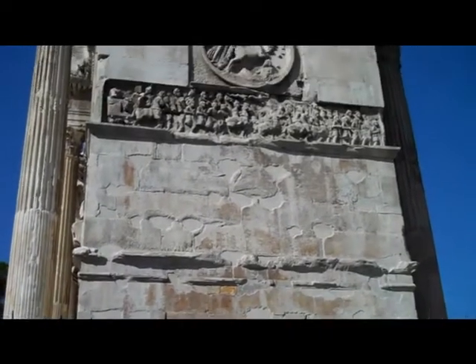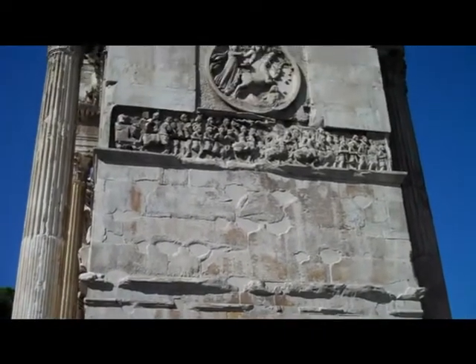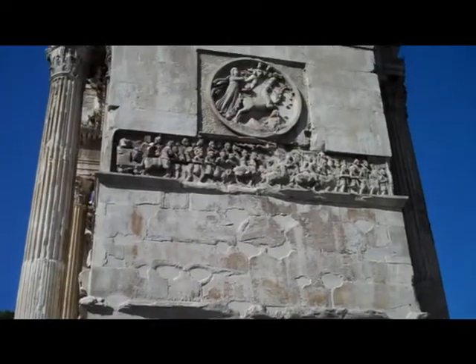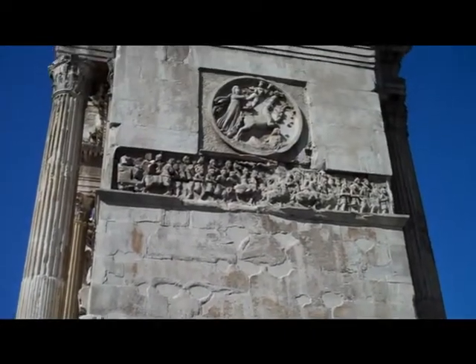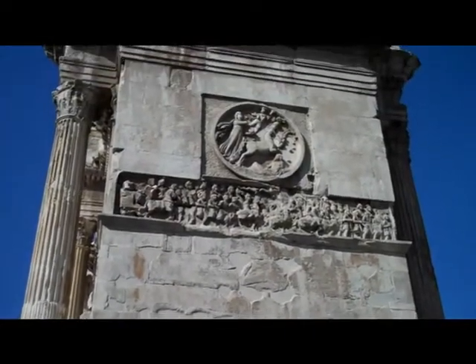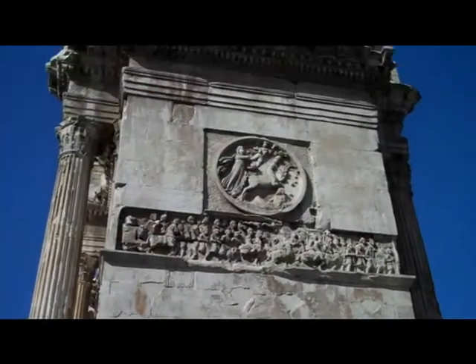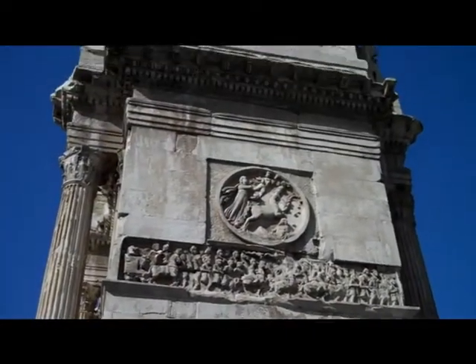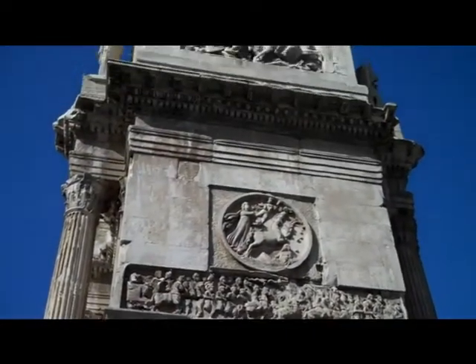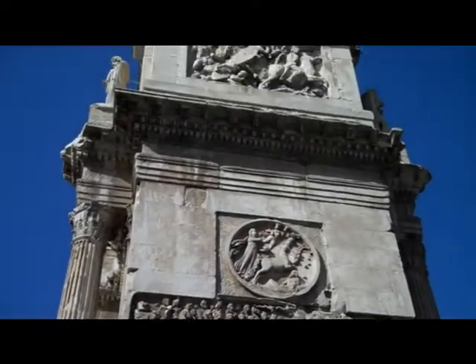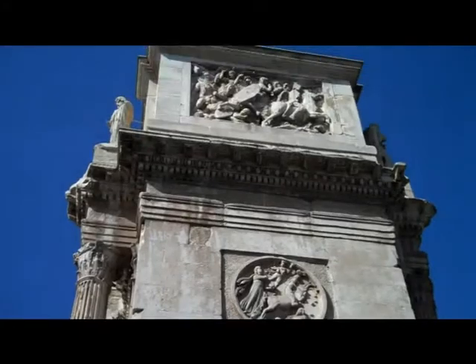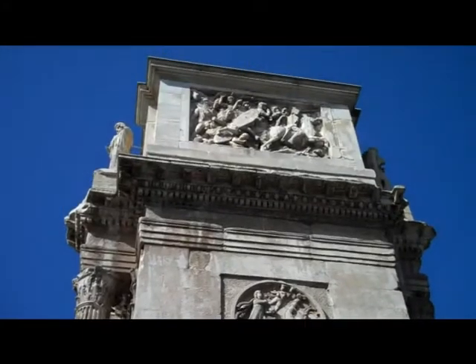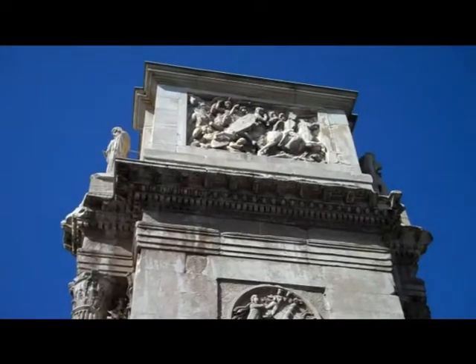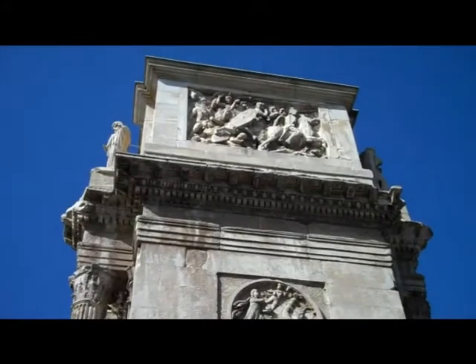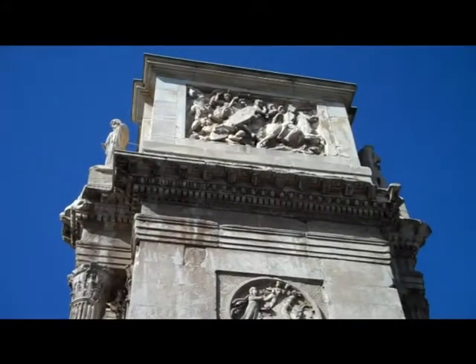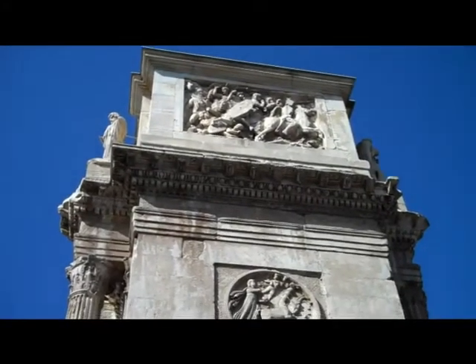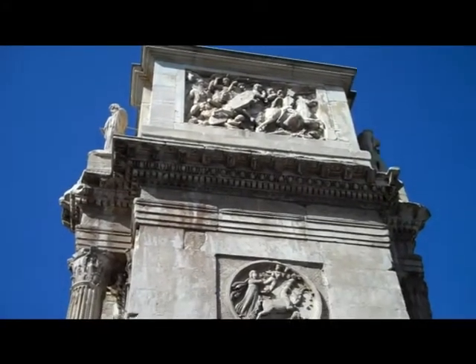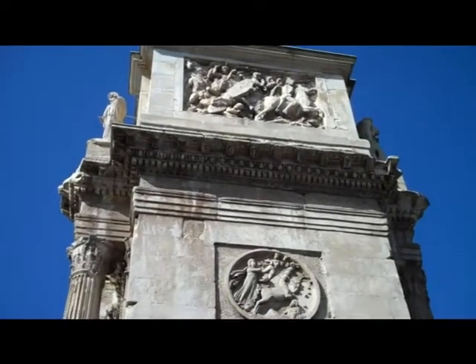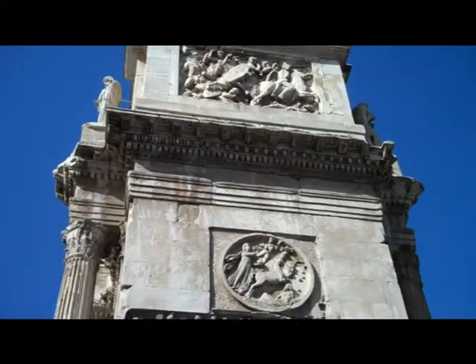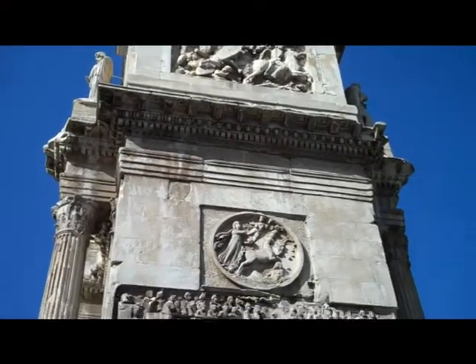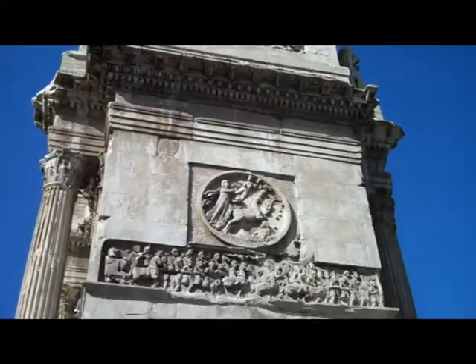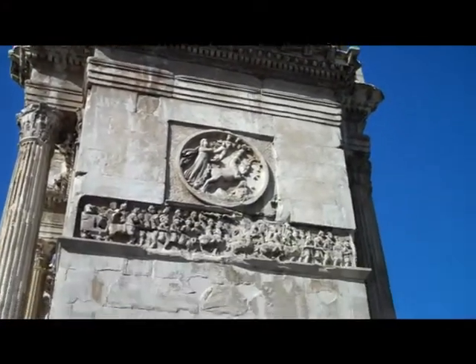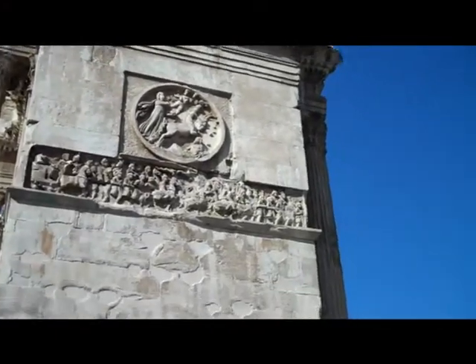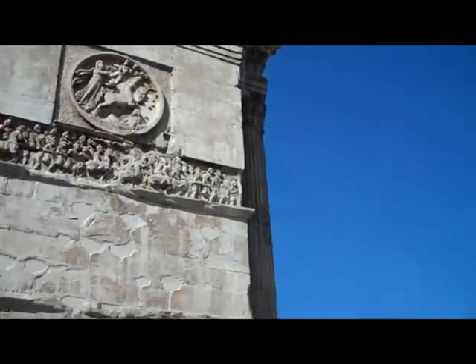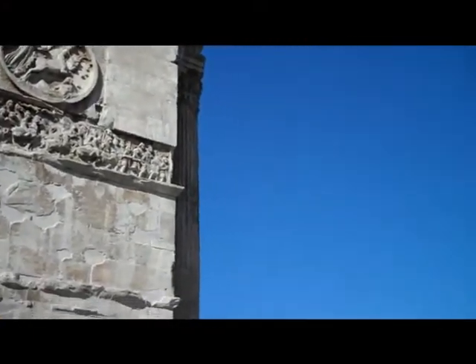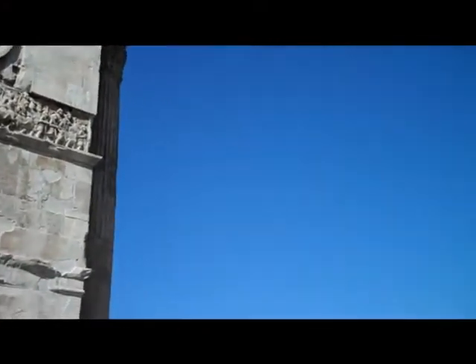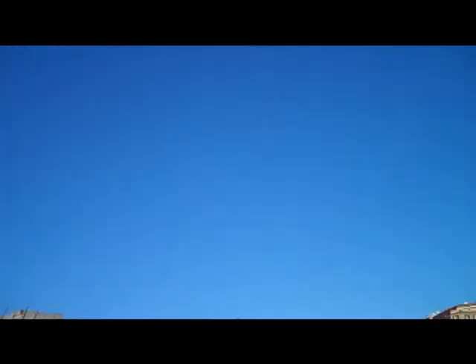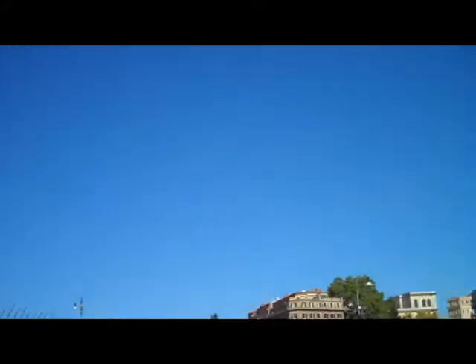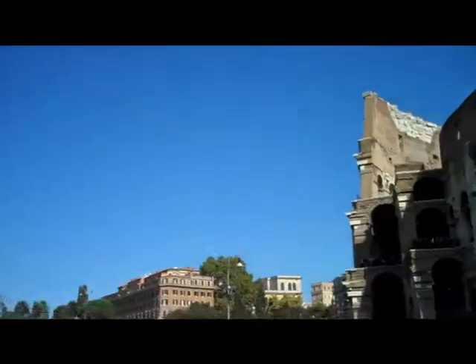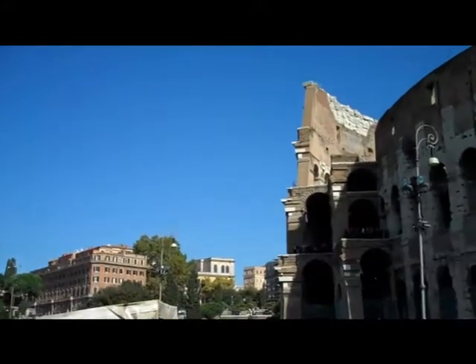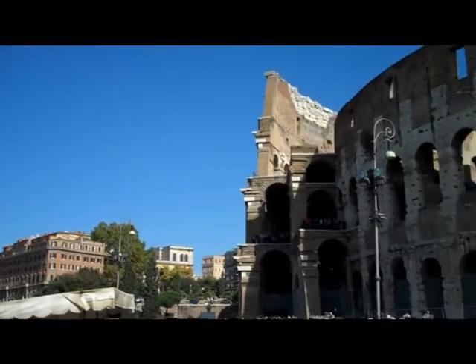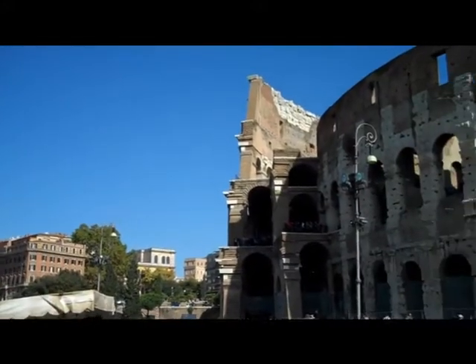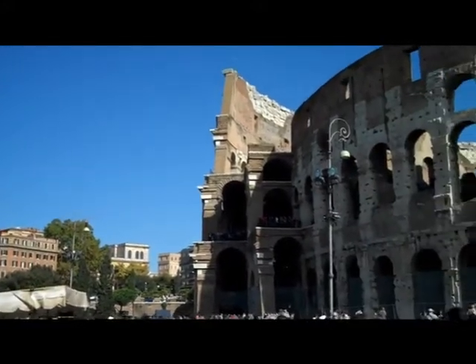An even closer look at the Arch of Constantine. Quite impressive craftsmanship. Next door is the Colosseum.